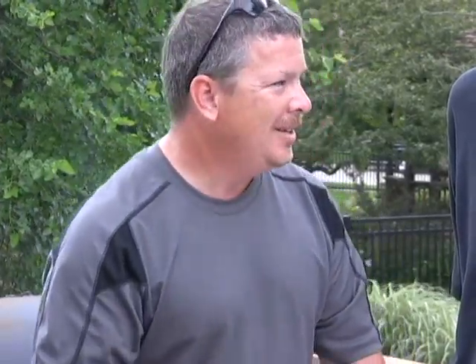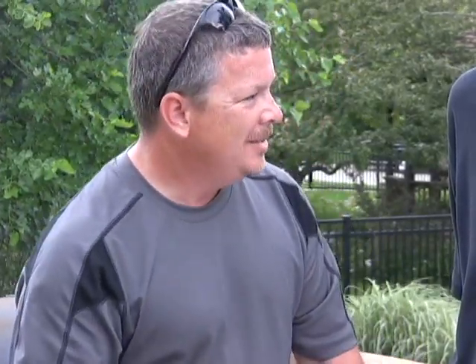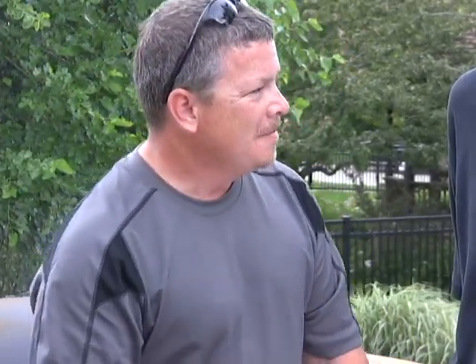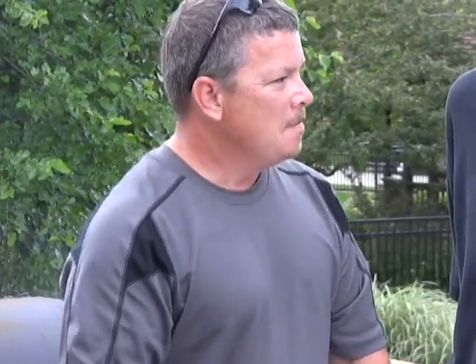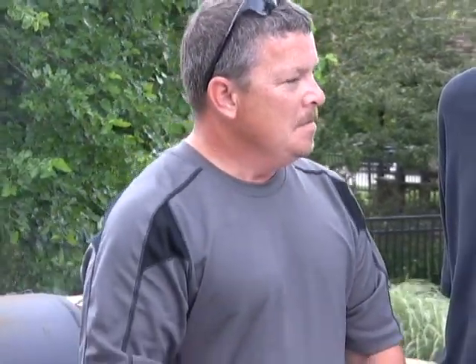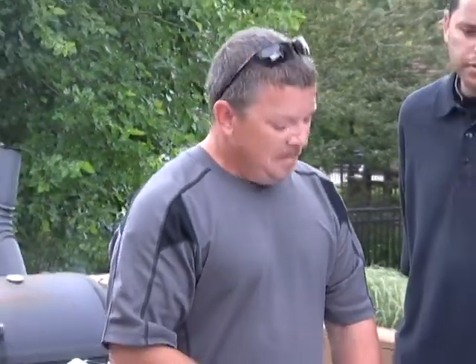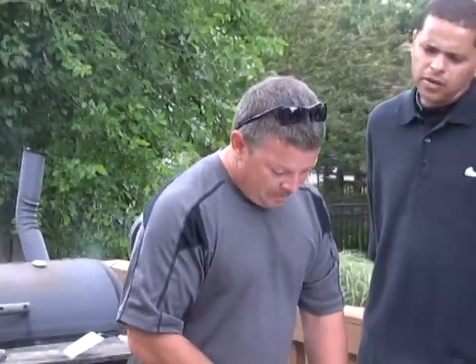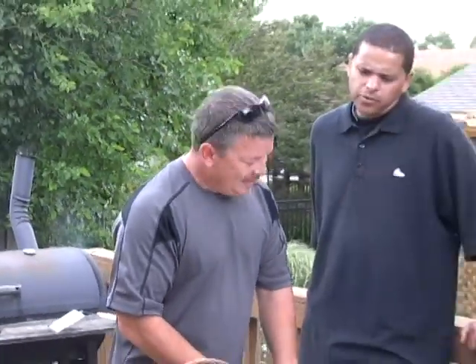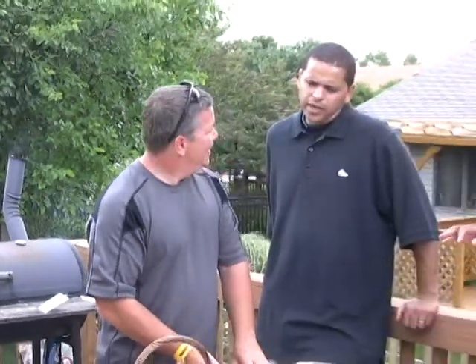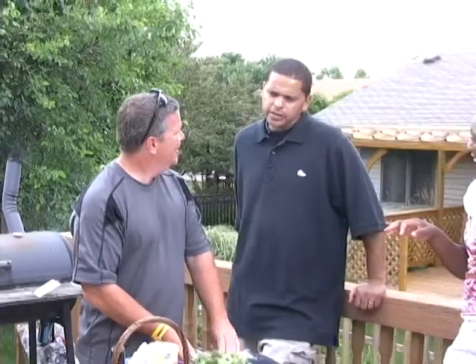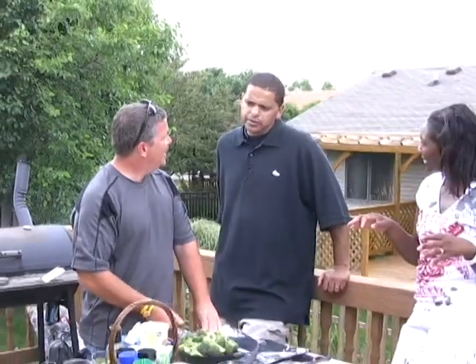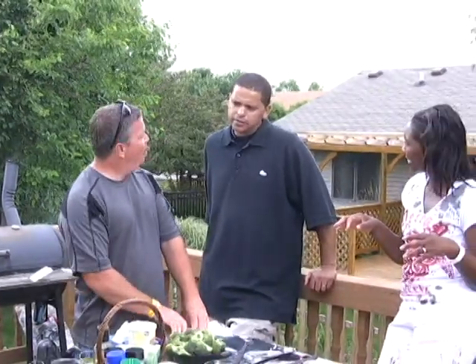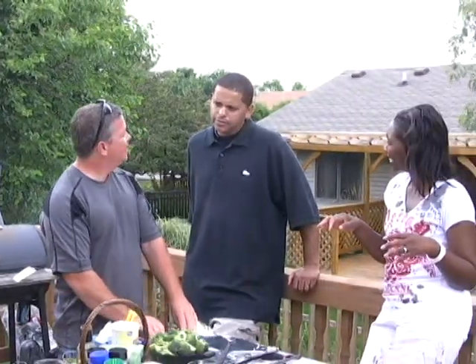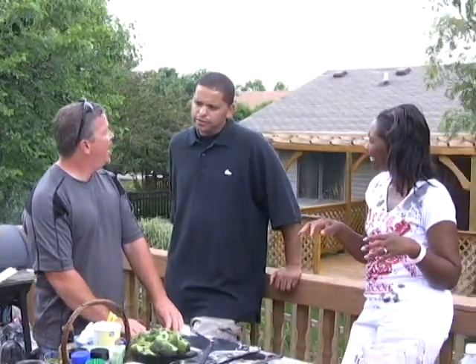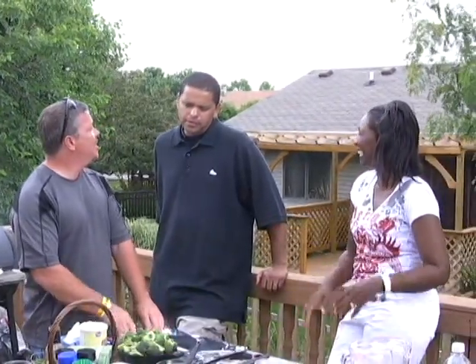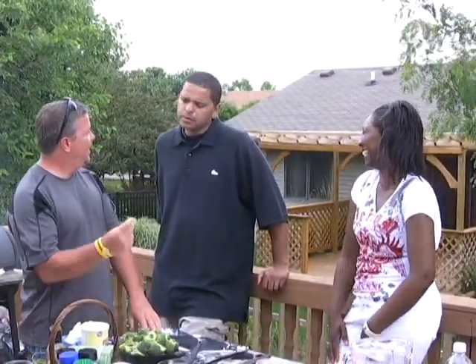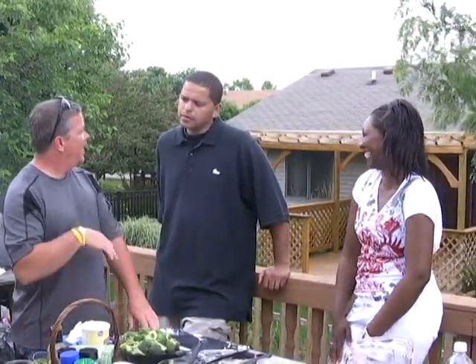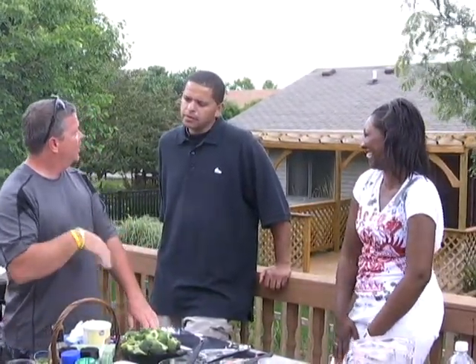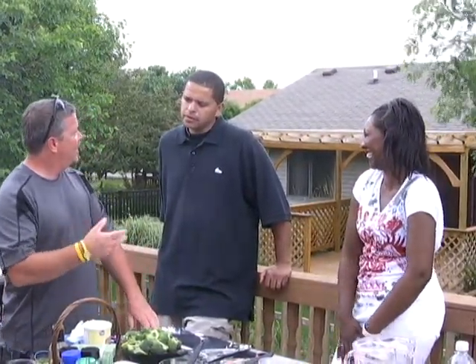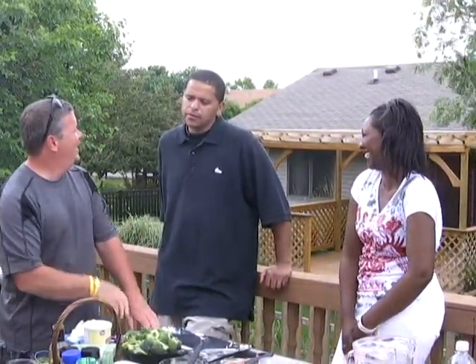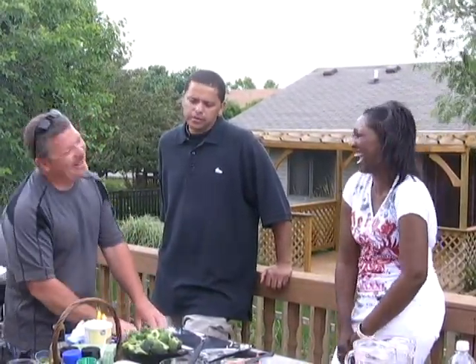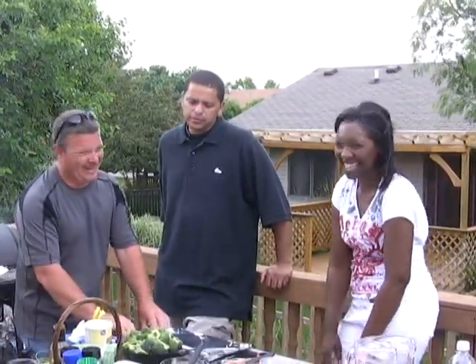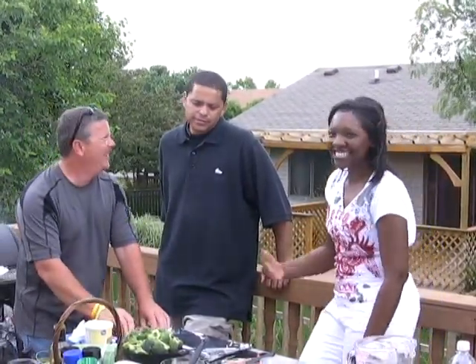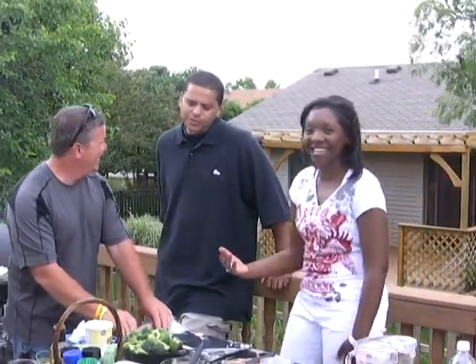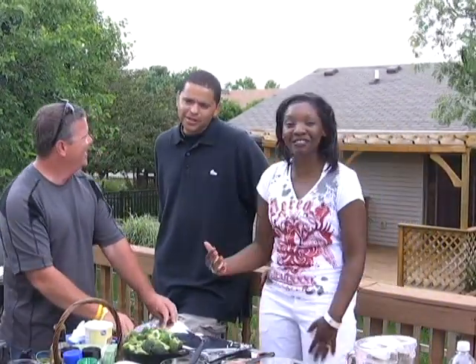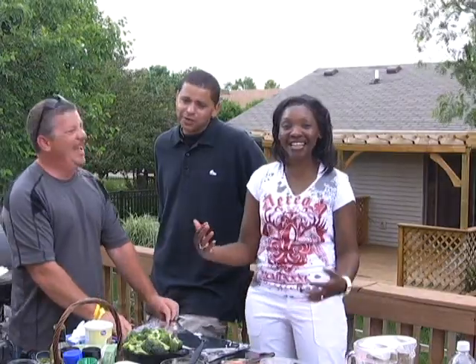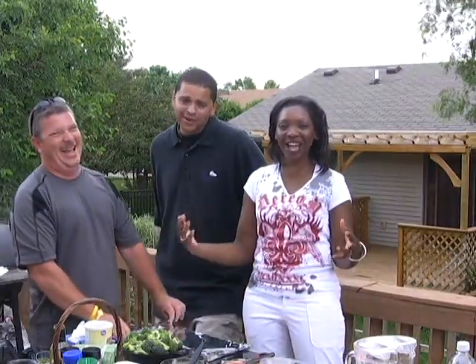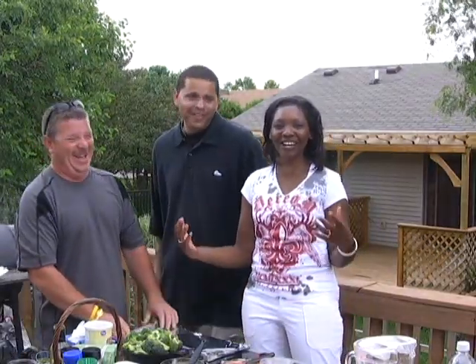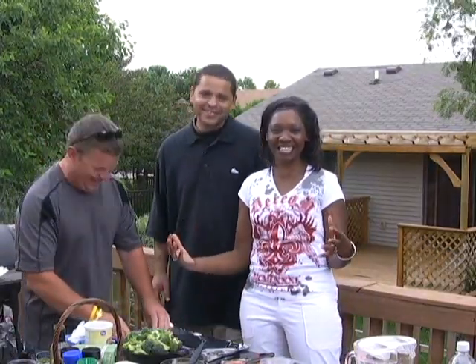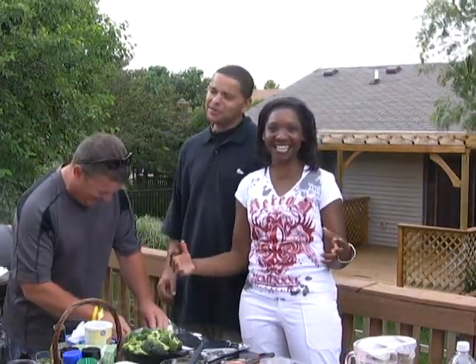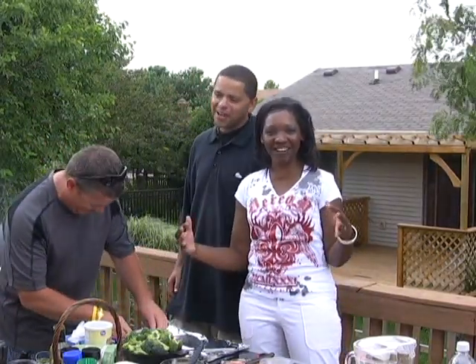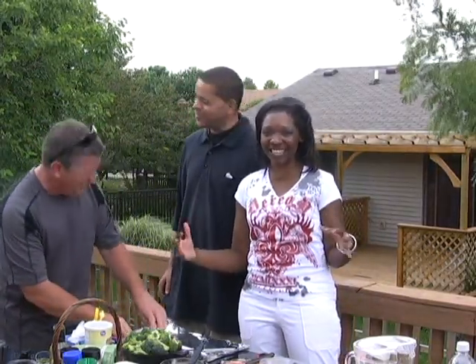Is that all on propane or charcoal? That's propane, because we can get it ready right away. The debate never ends — it never ends.